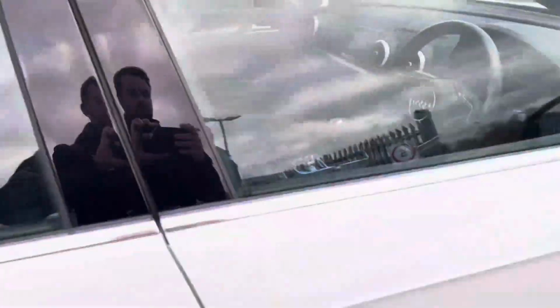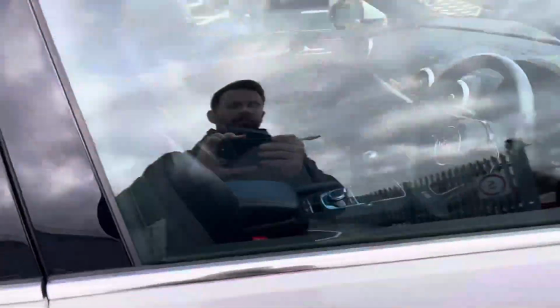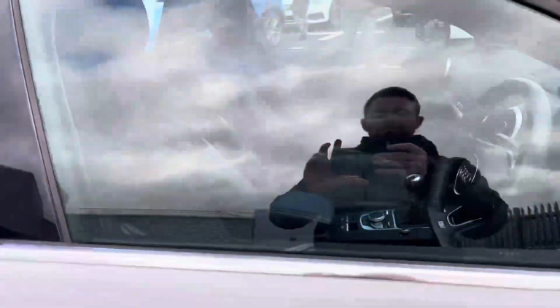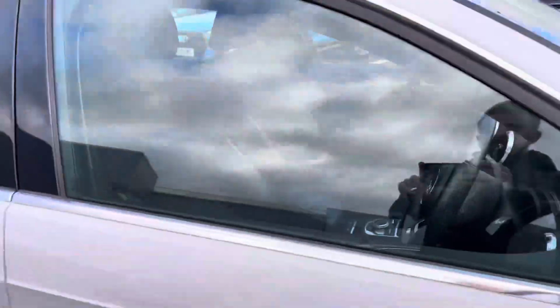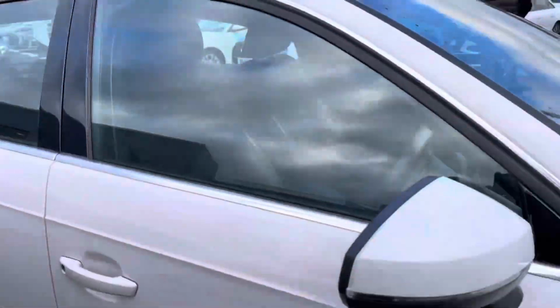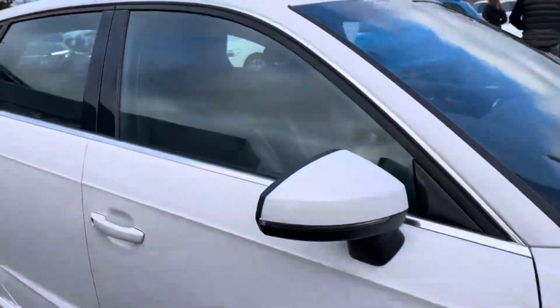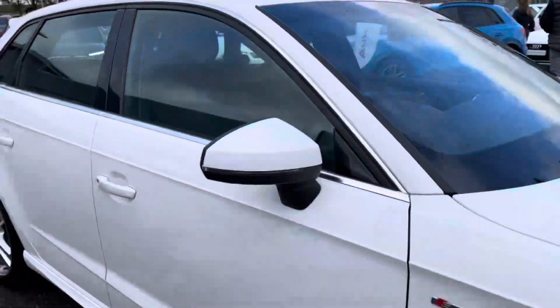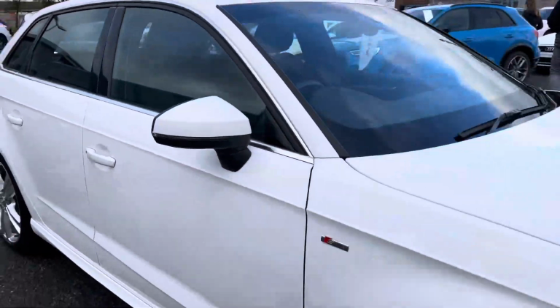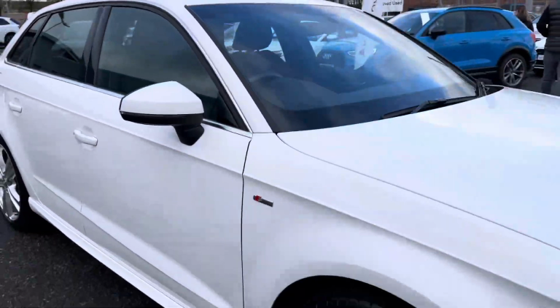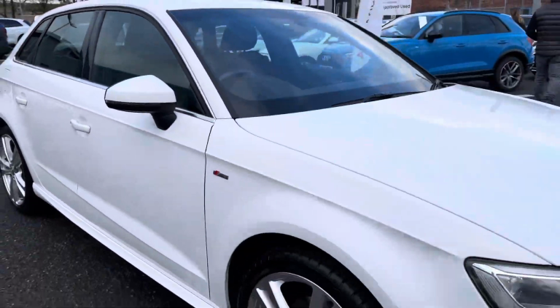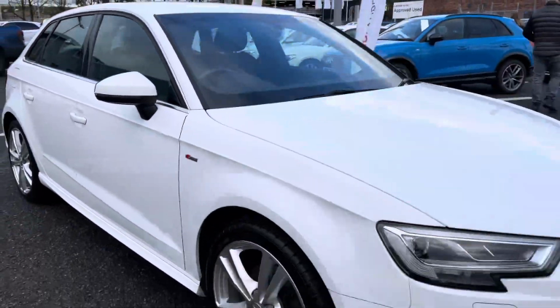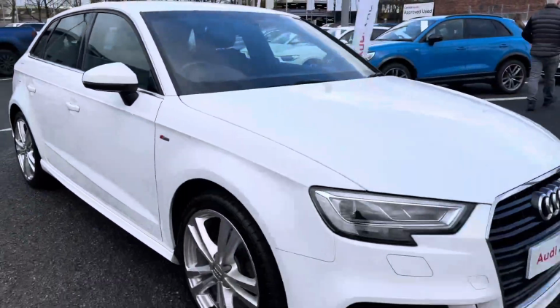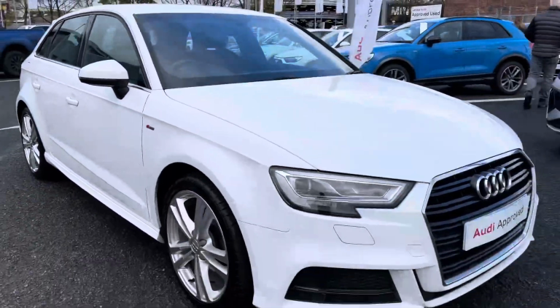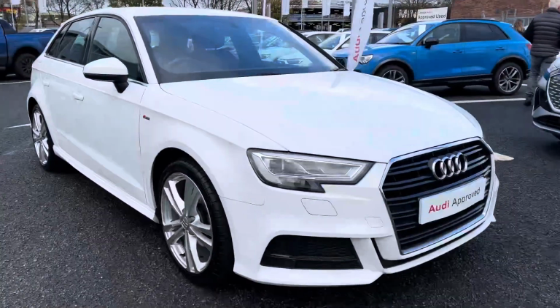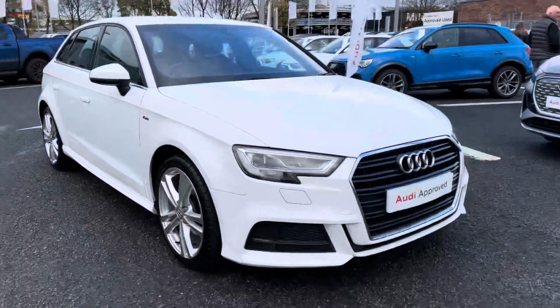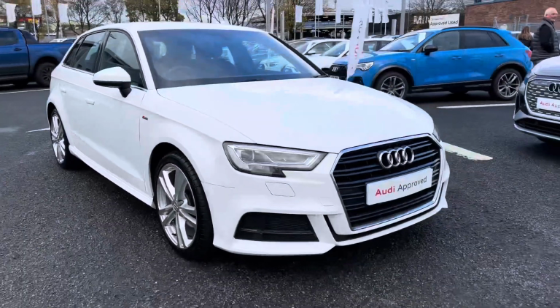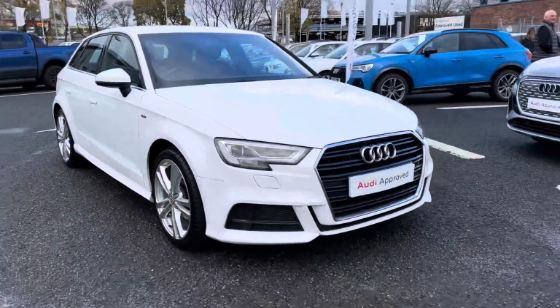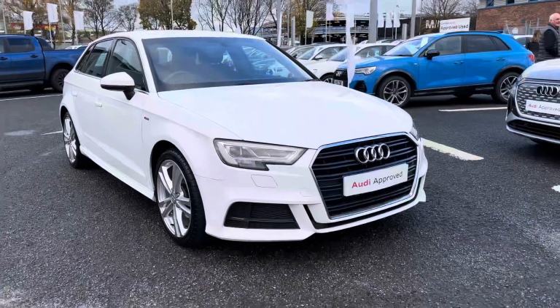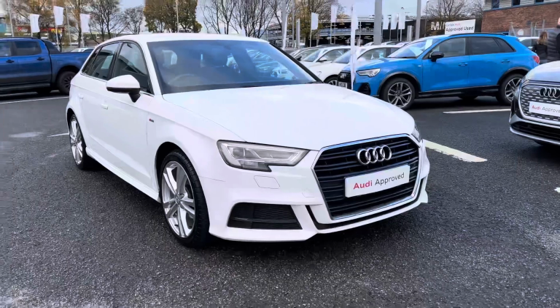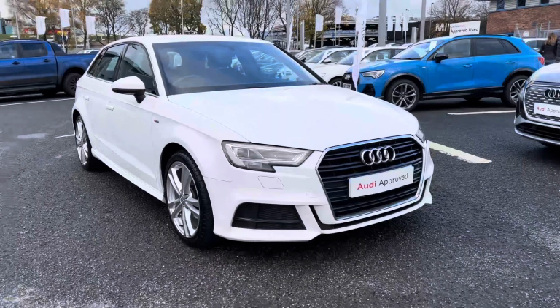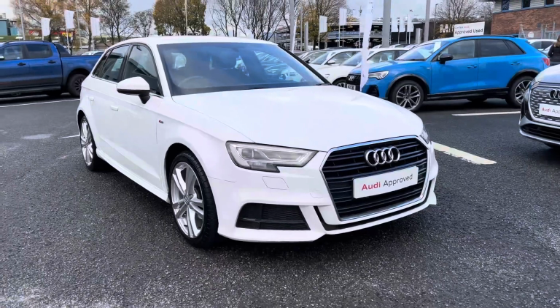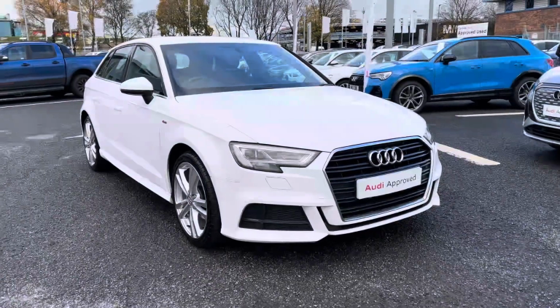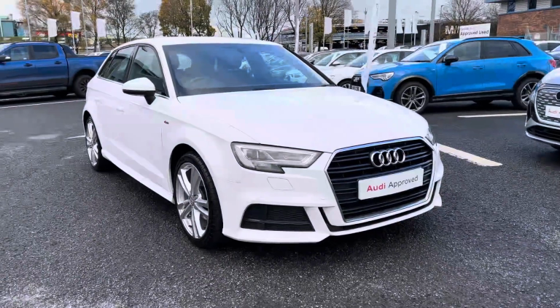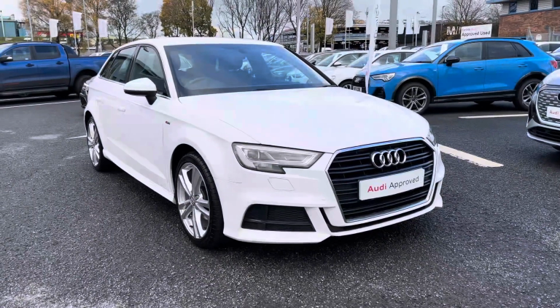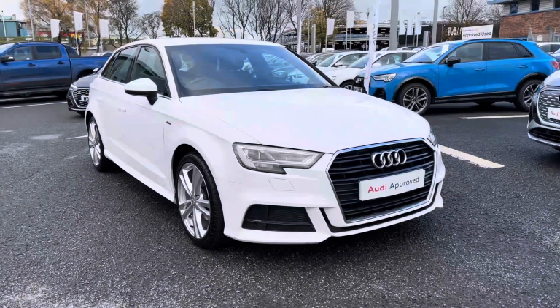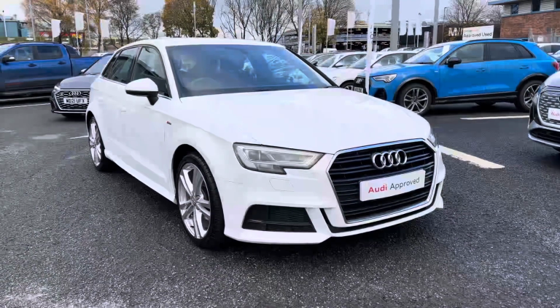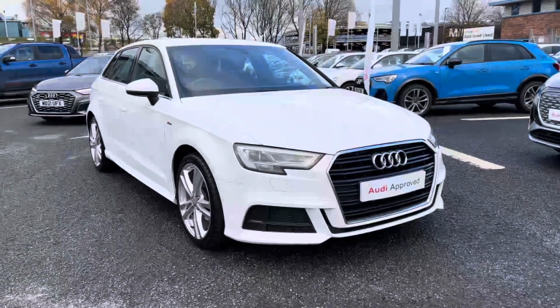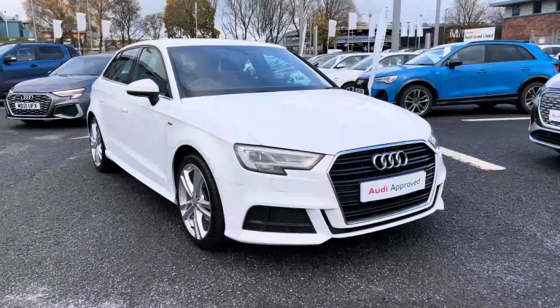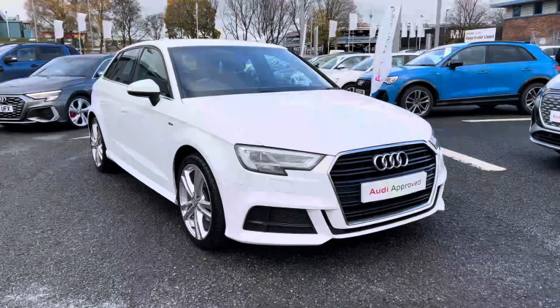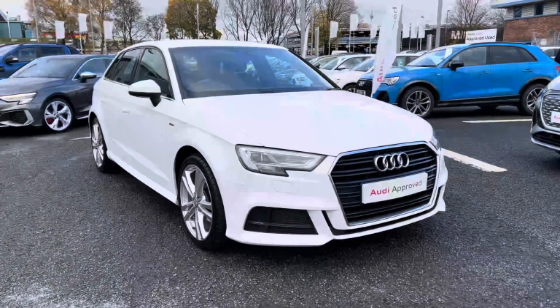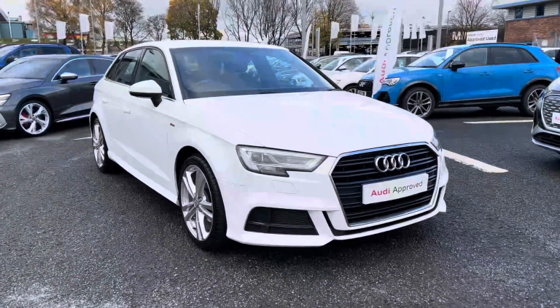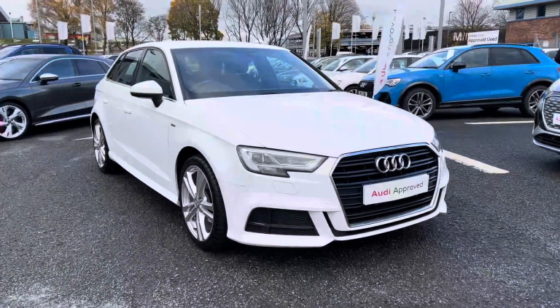That completes my exterior walk around of this A3 S-Line. Stay around for the second part where I'll be heading inside the vehicle and showcasing the technology it has to offer.